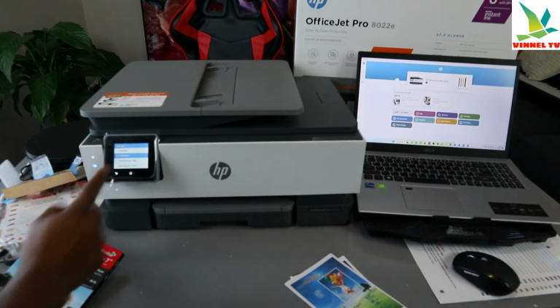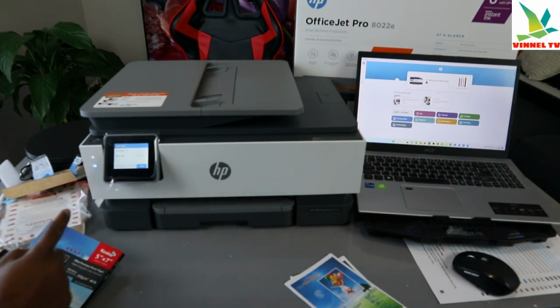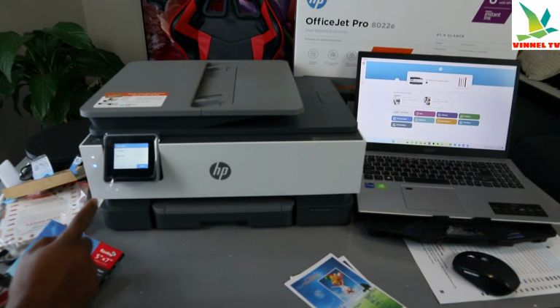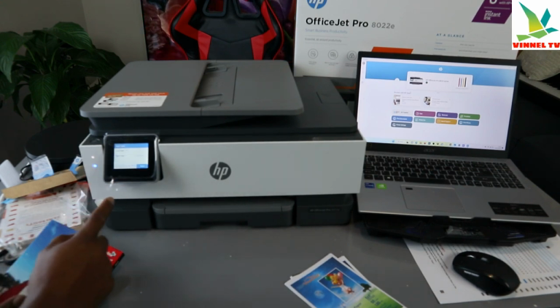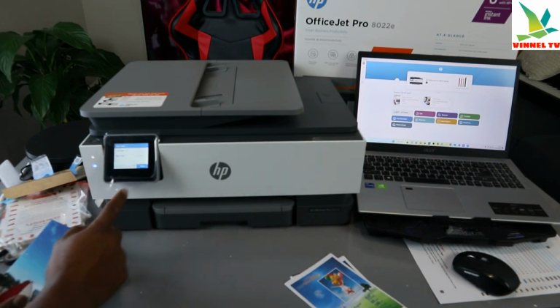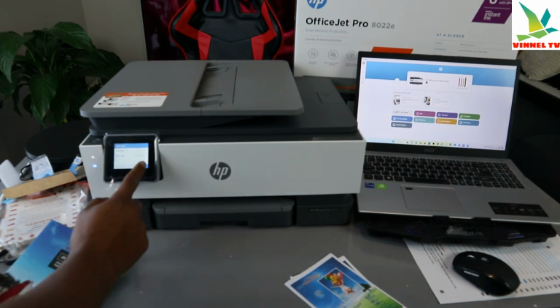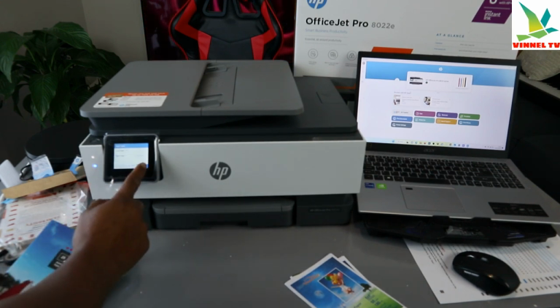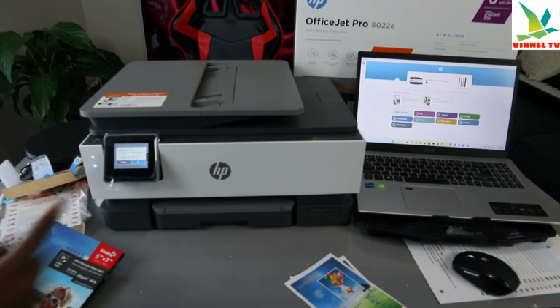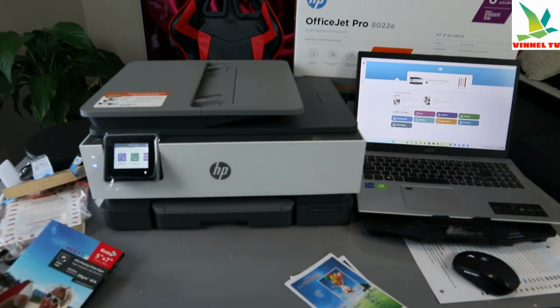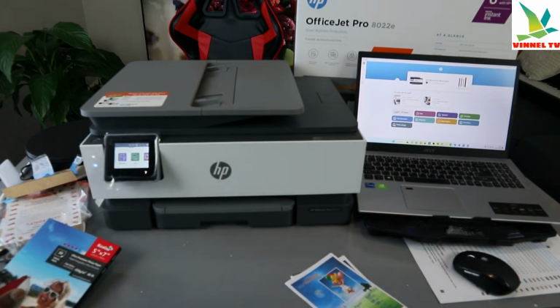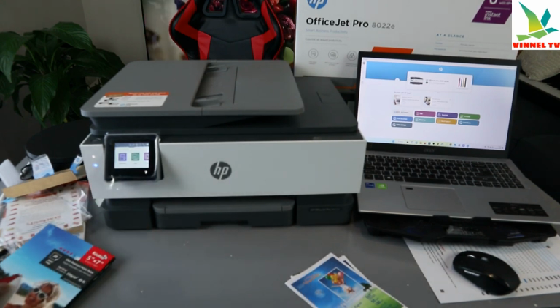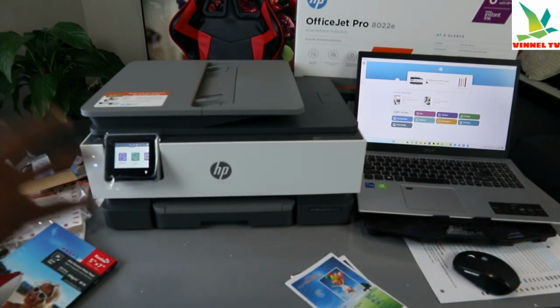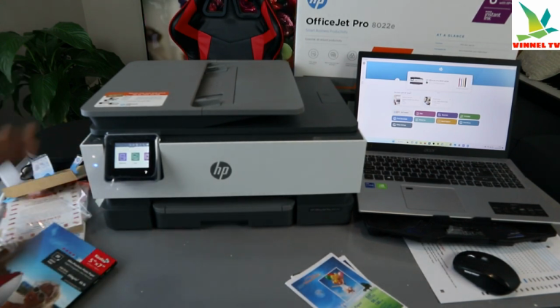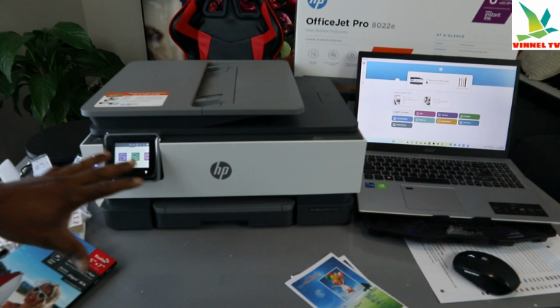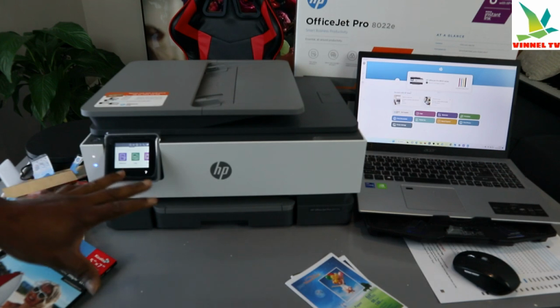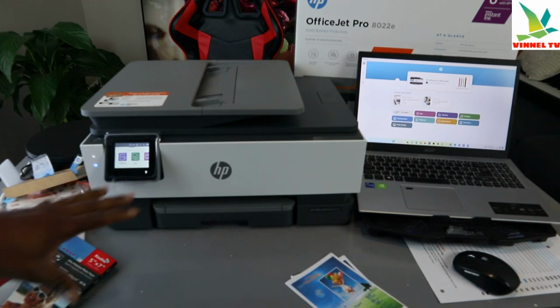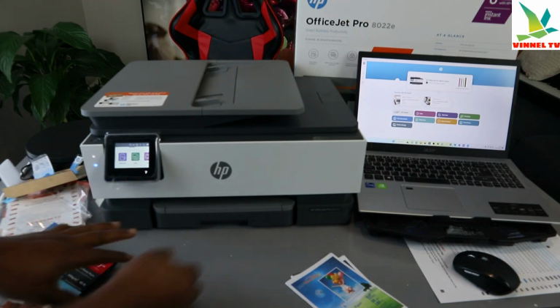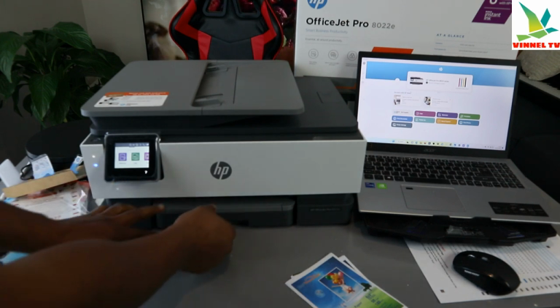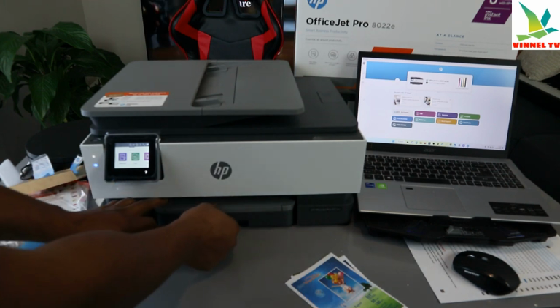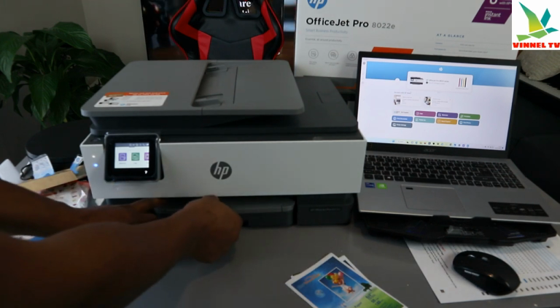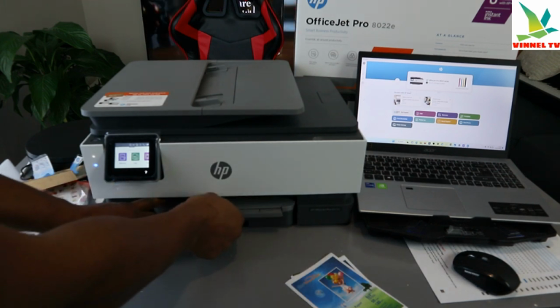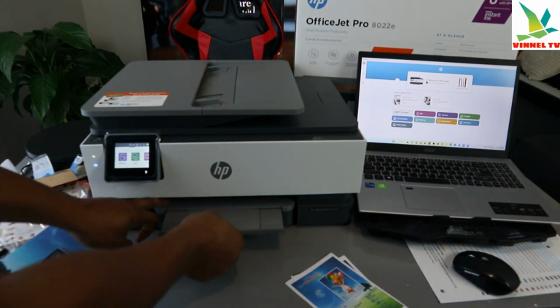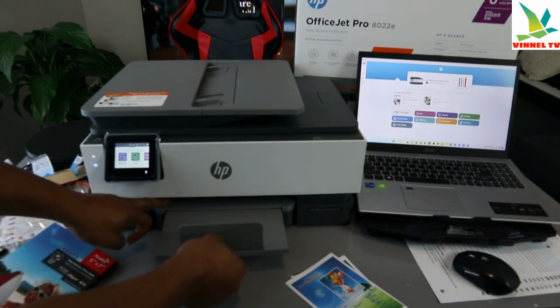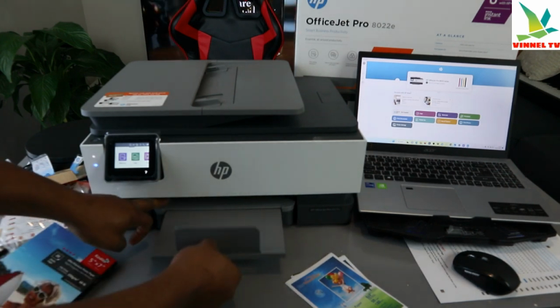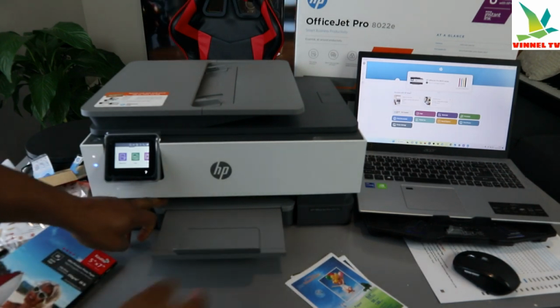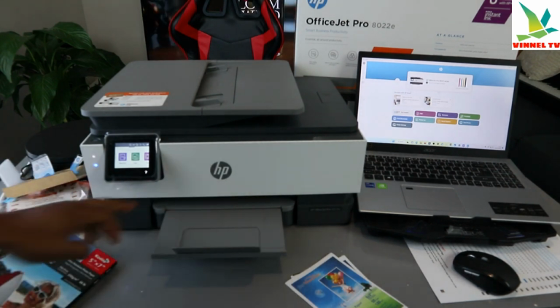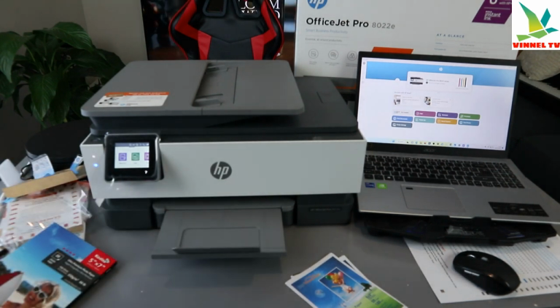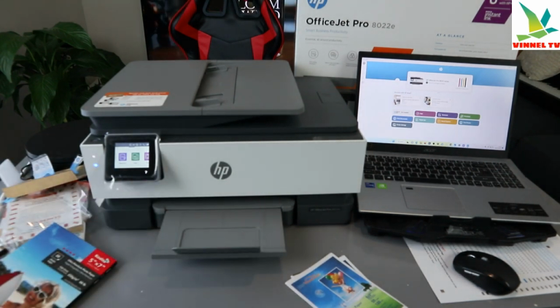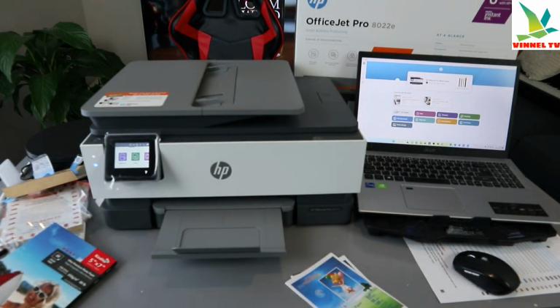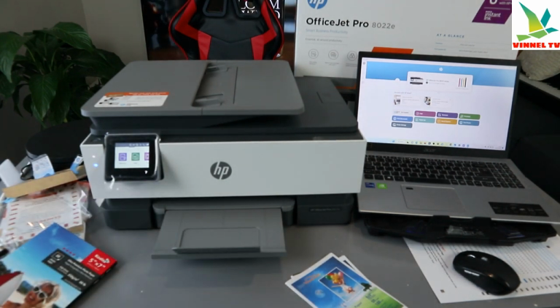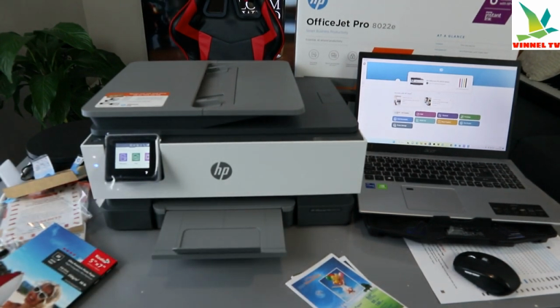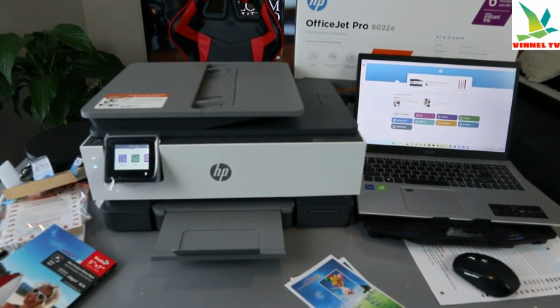Make sure you select photo paper as the paper type. Once you're done, select done and it is set.